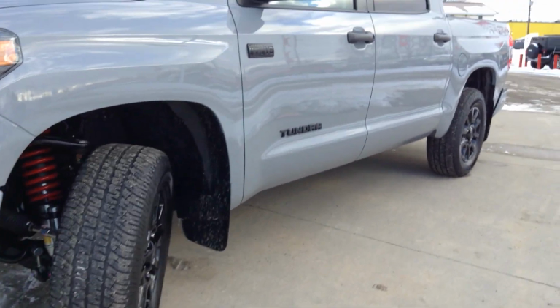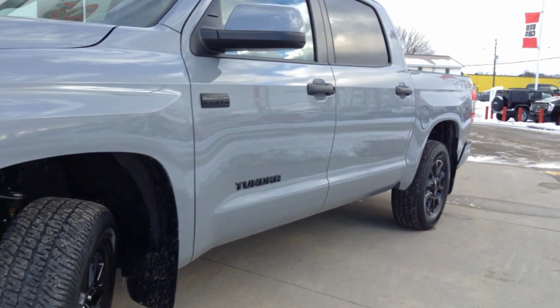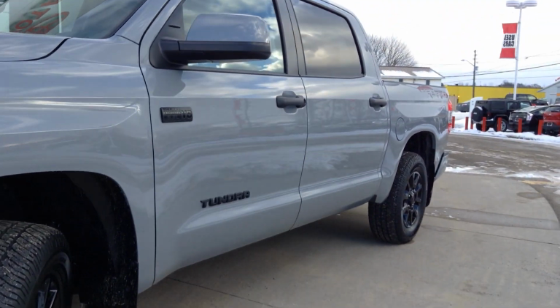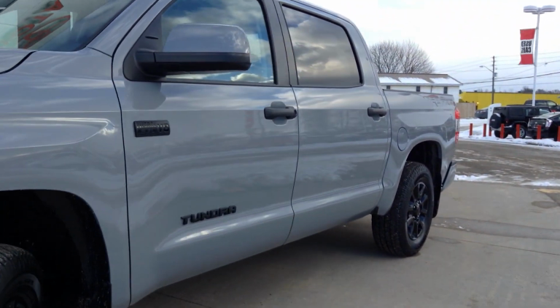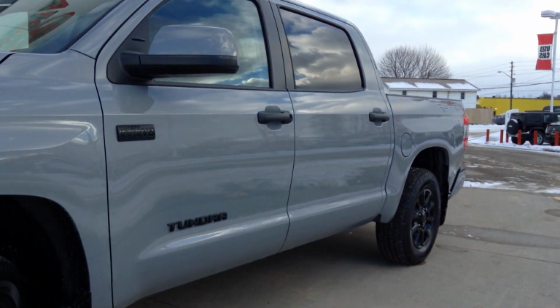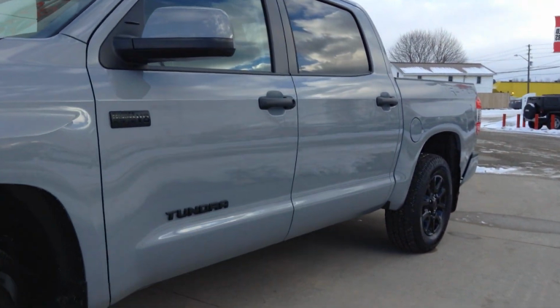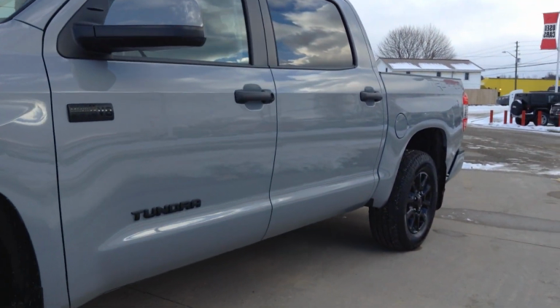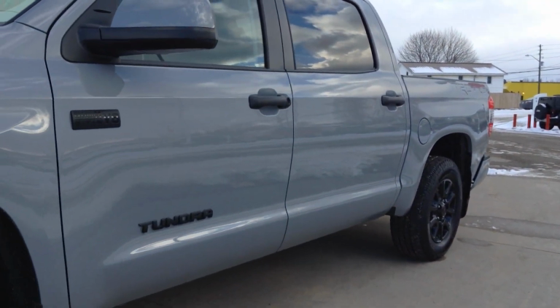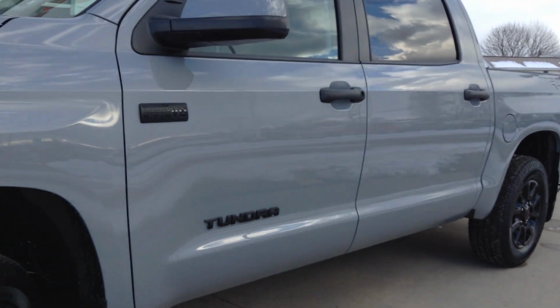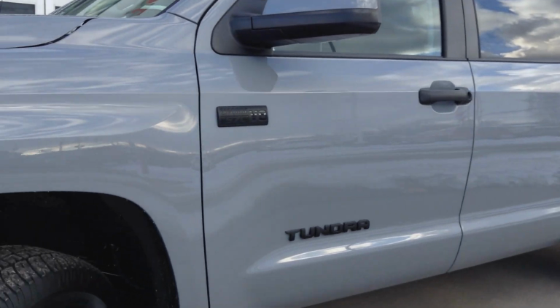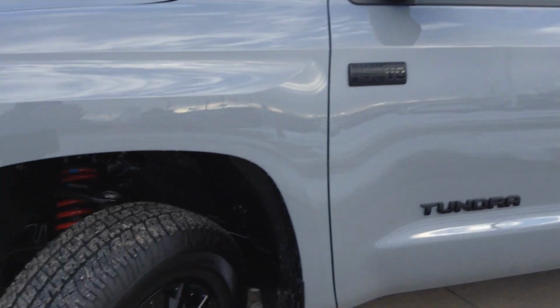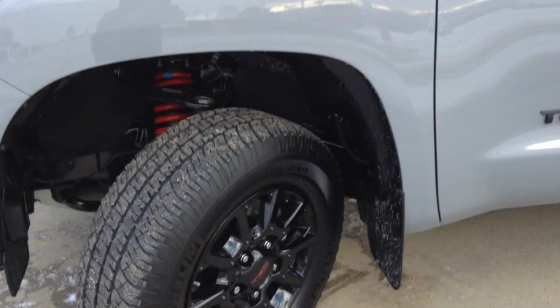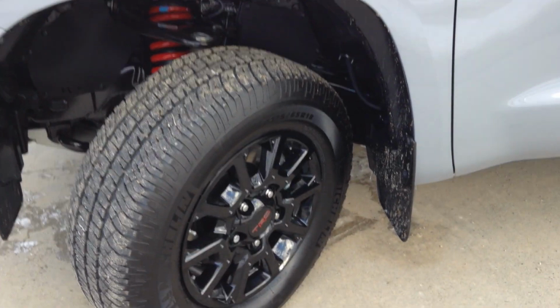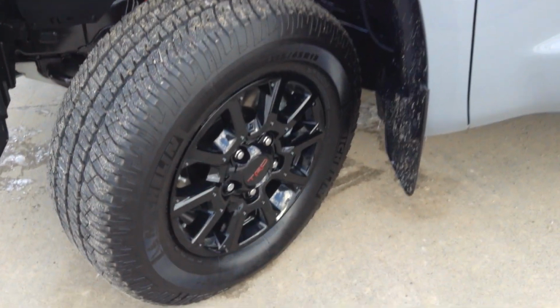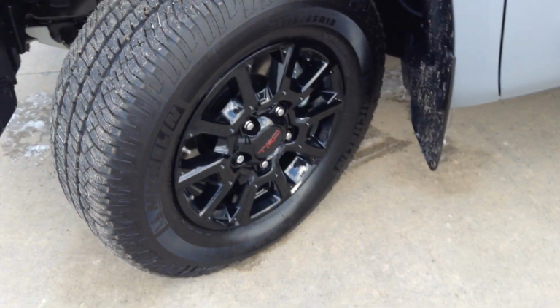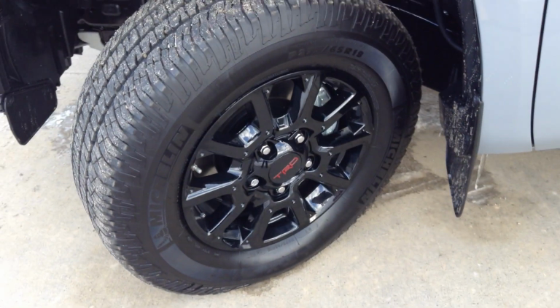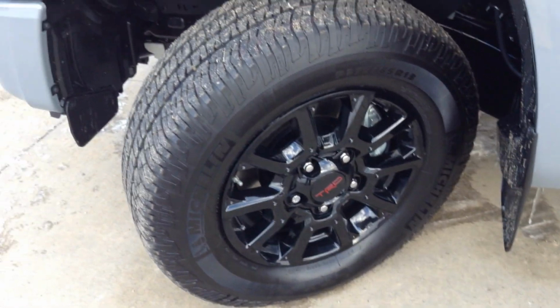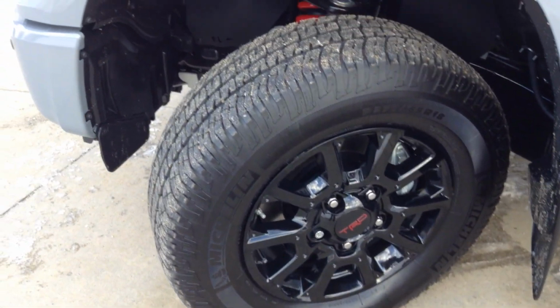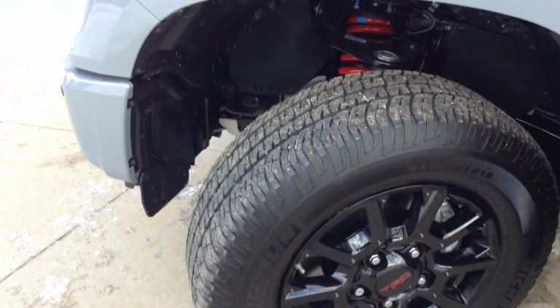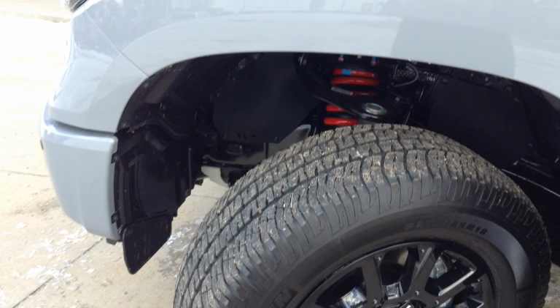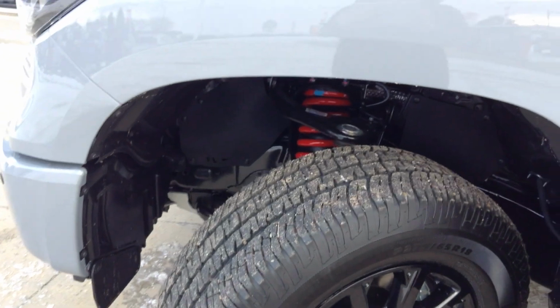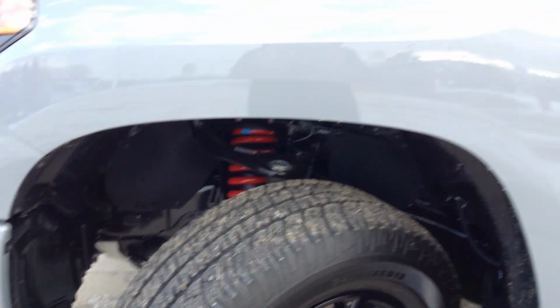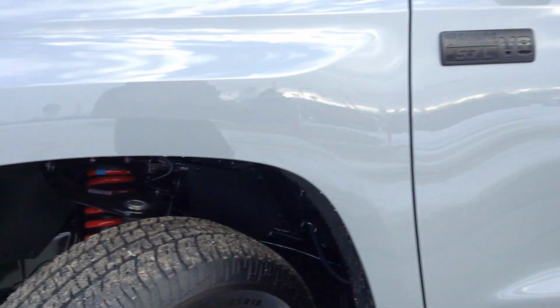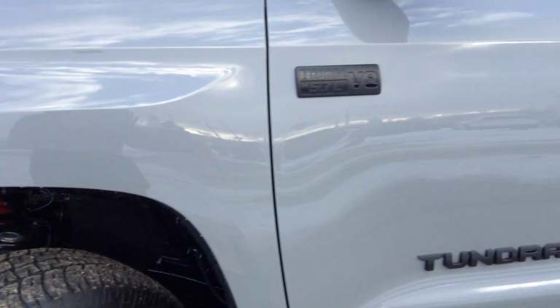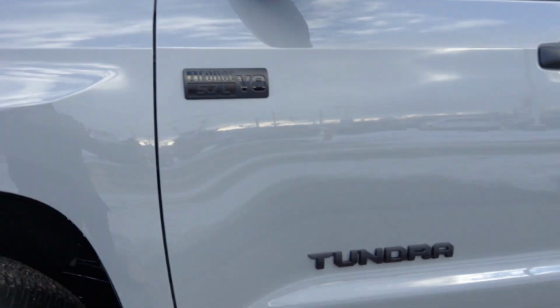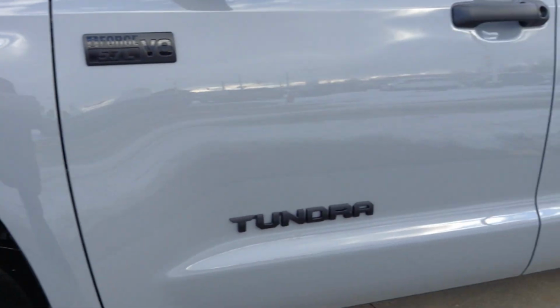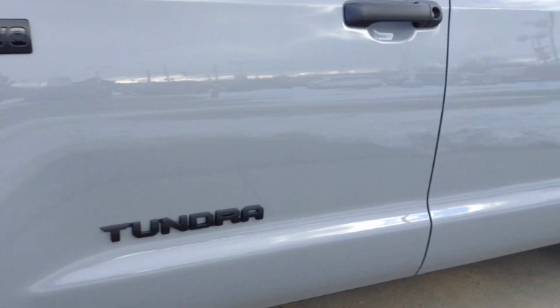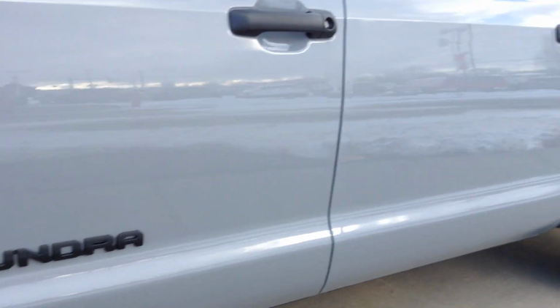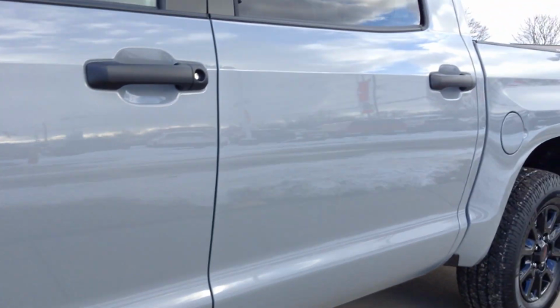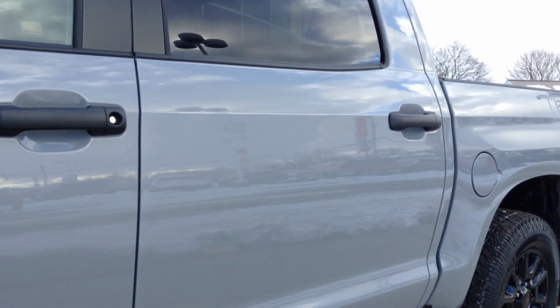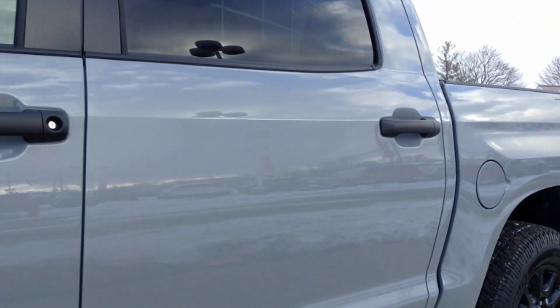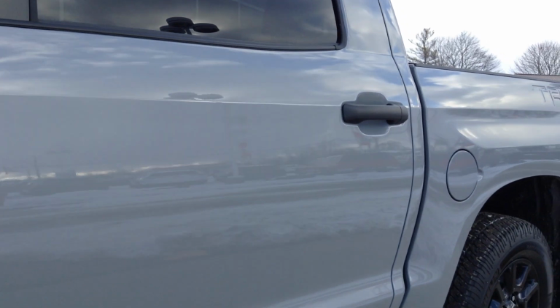They took all the chrome away for this package, blacked it all out, and added TRD performance parts. This one is in the cement grey in the Crewmax.